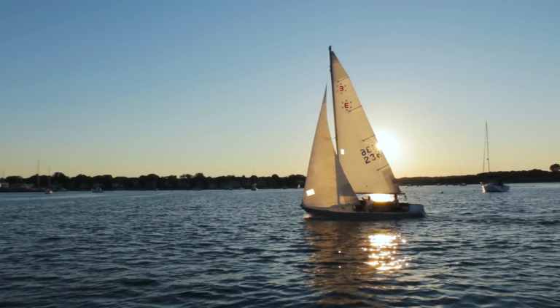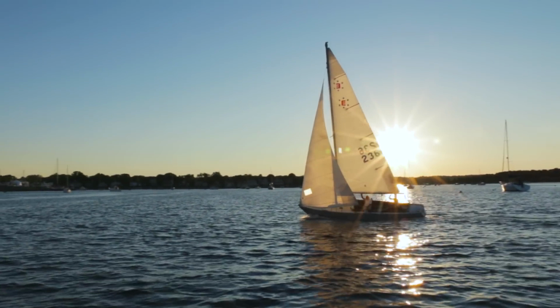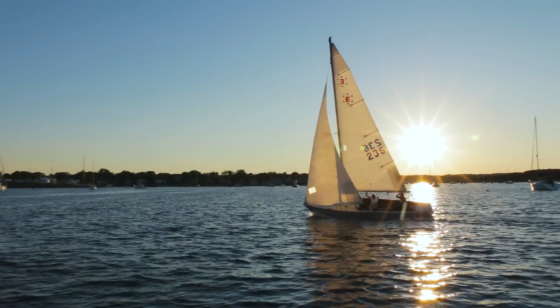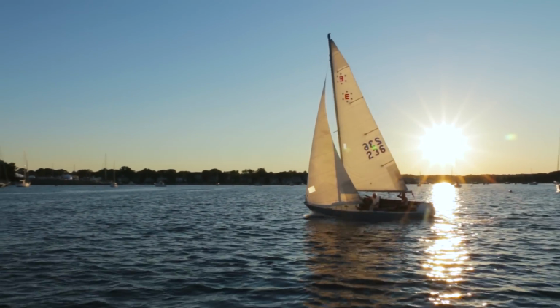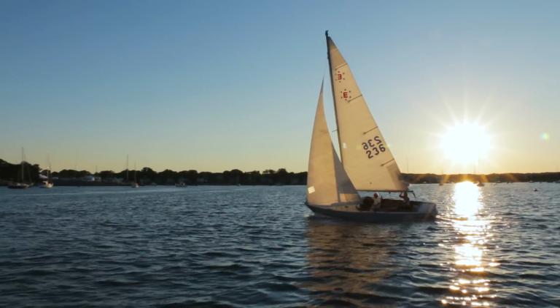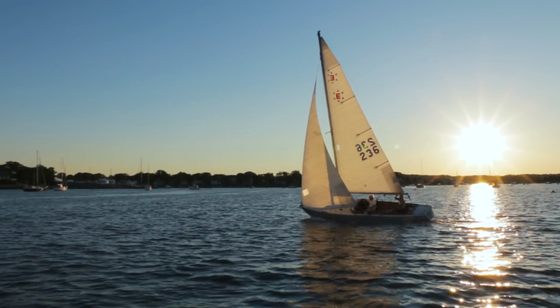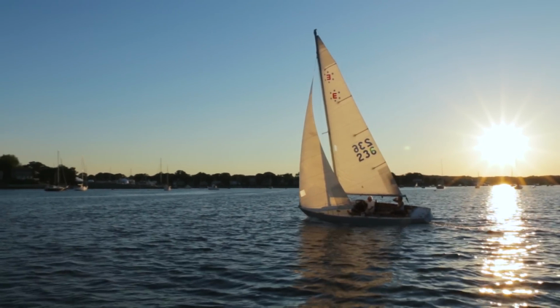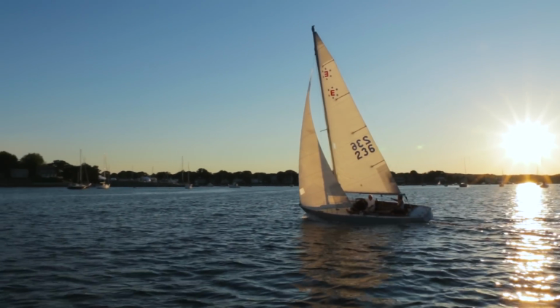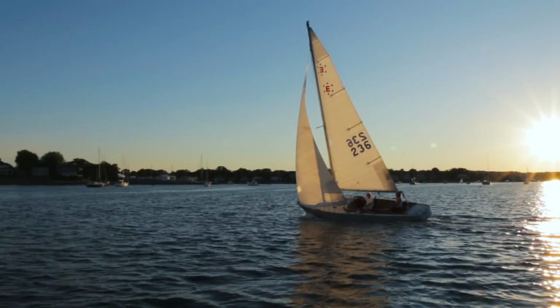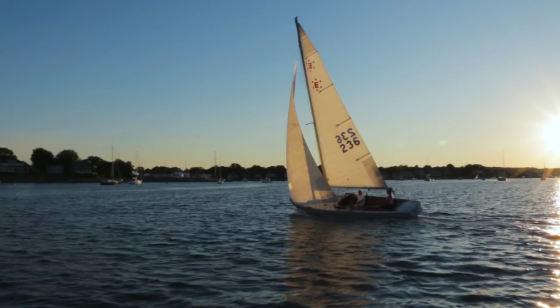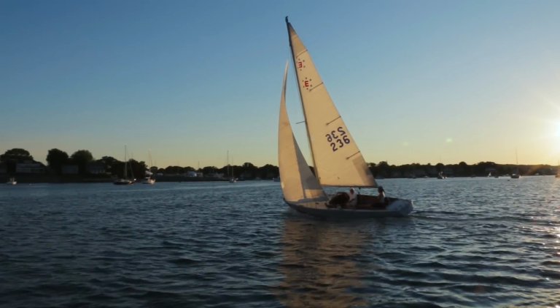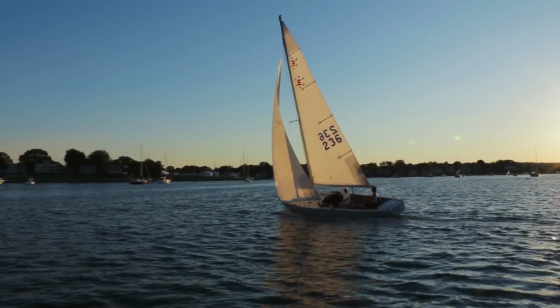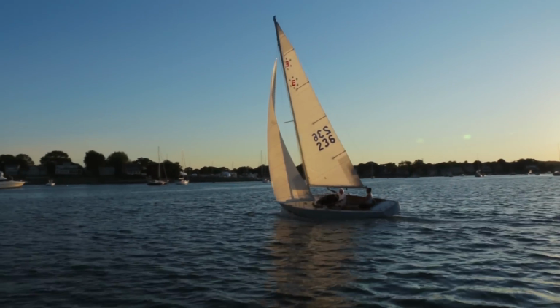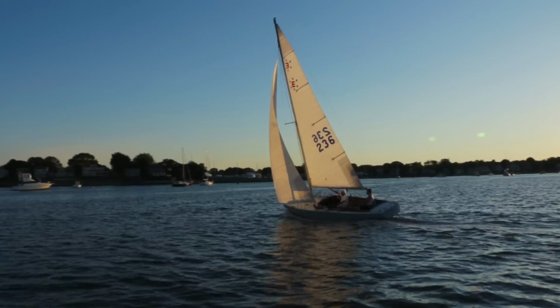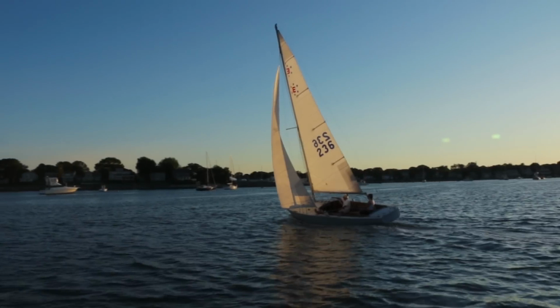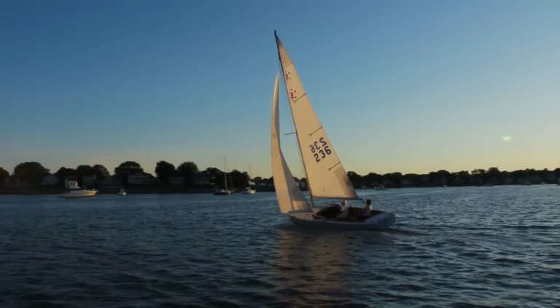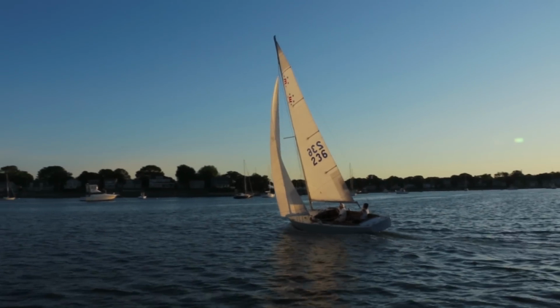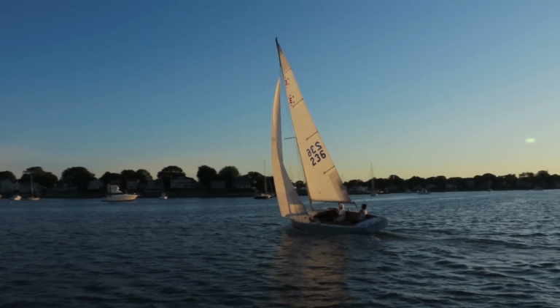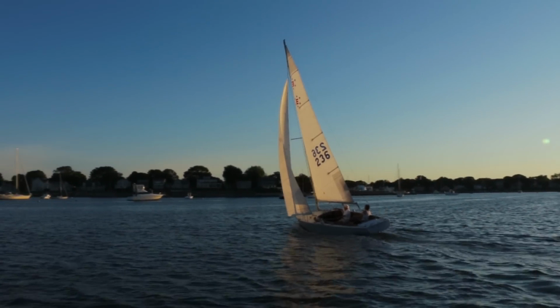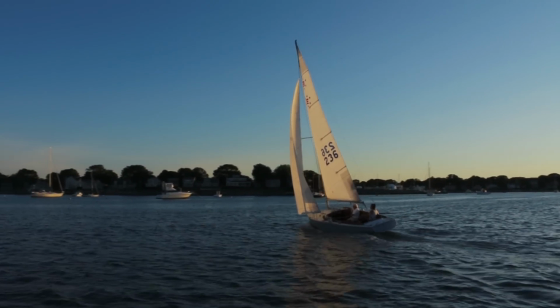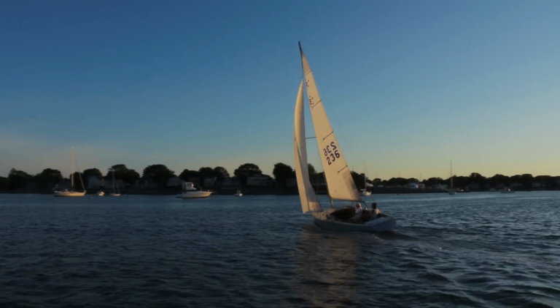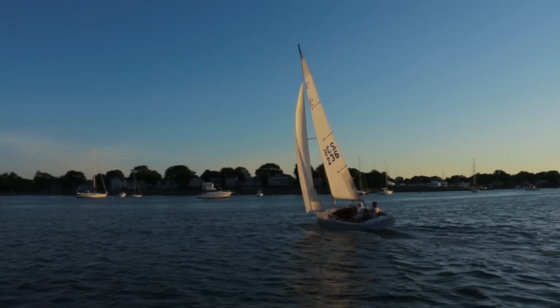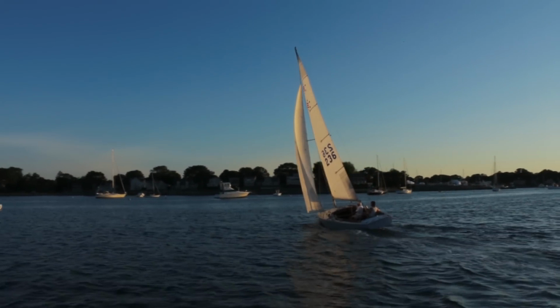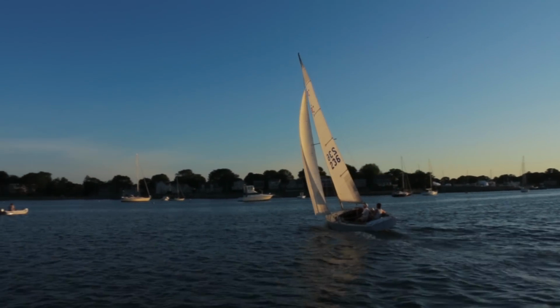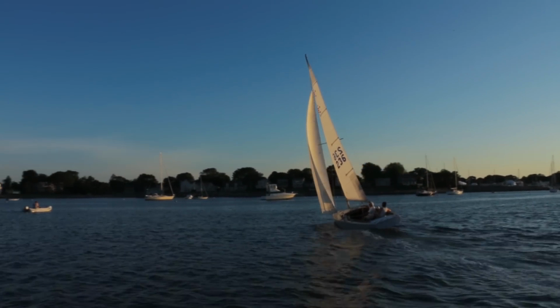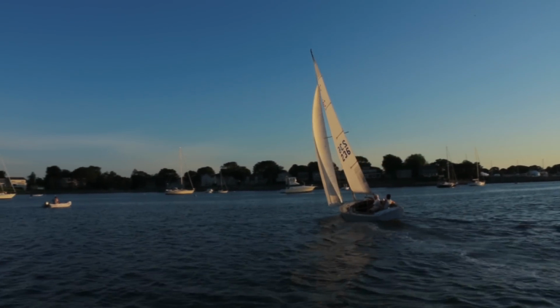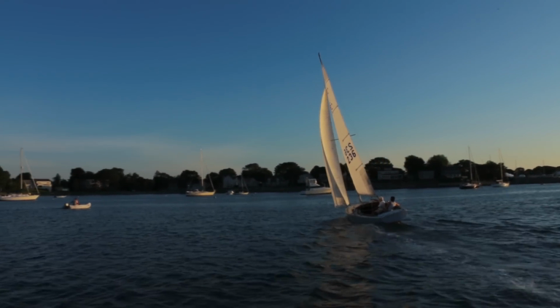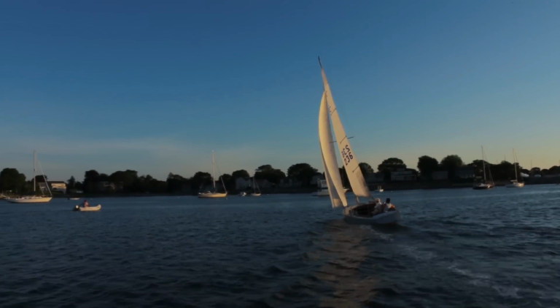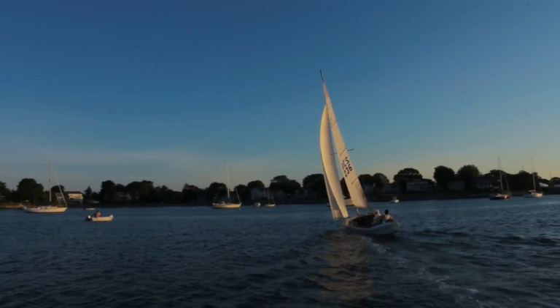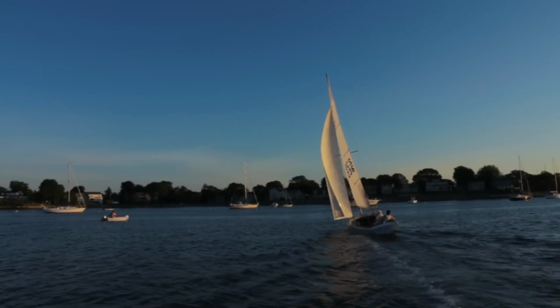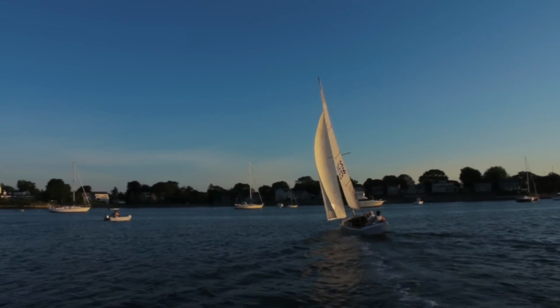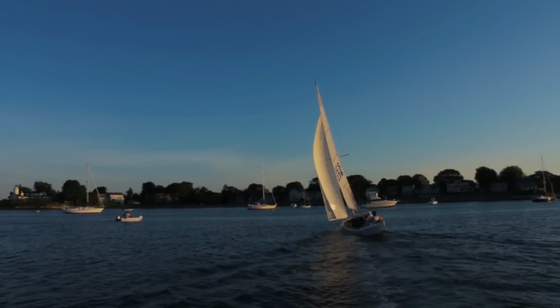At the end of the race when you're returning to Wickford Harbour and you see the sun setting, it's an unforgettable experience. It's so beautiful.